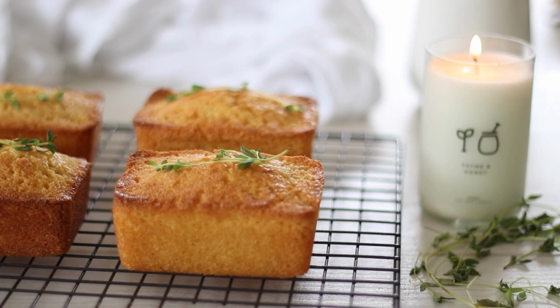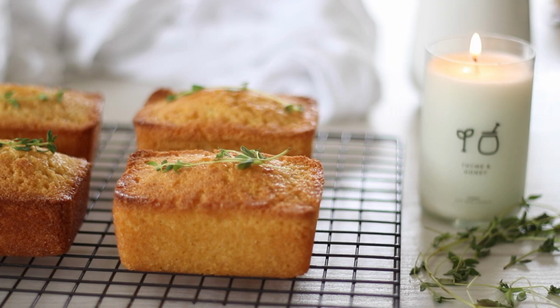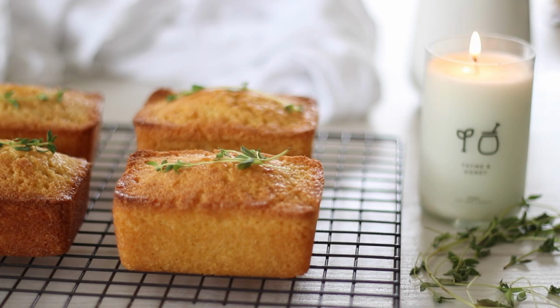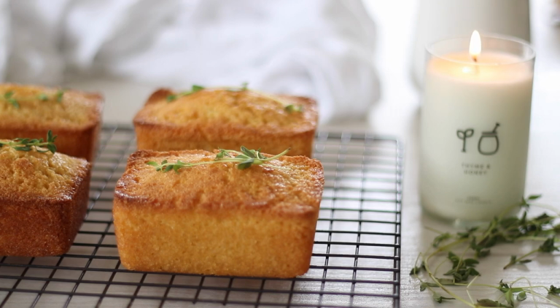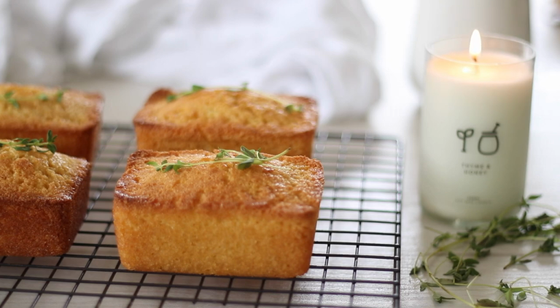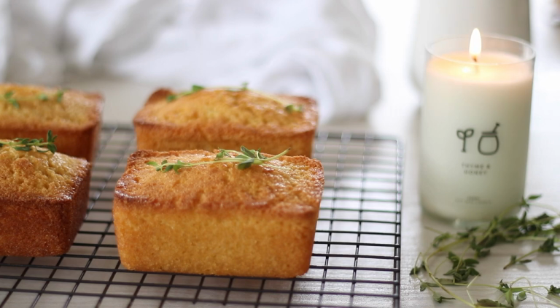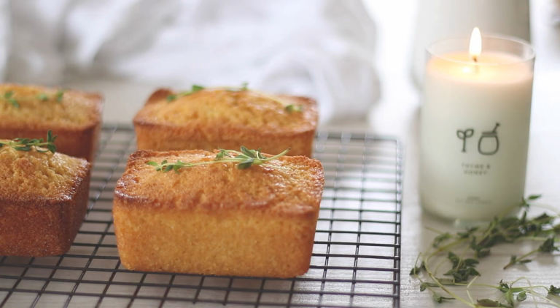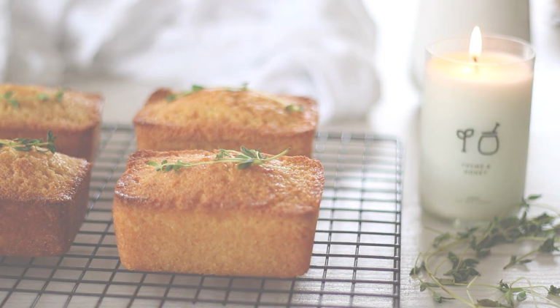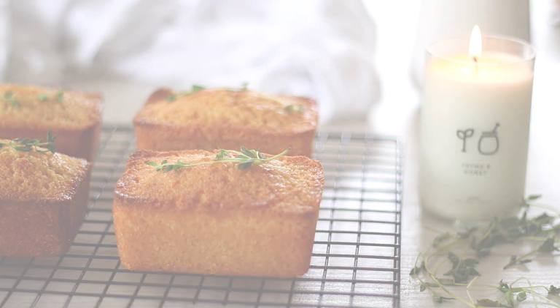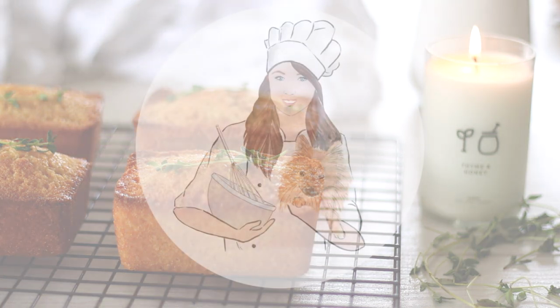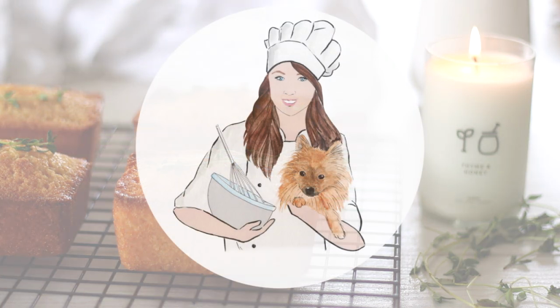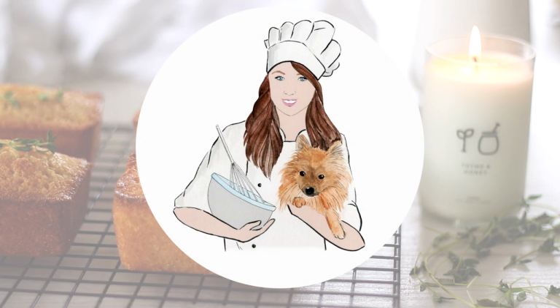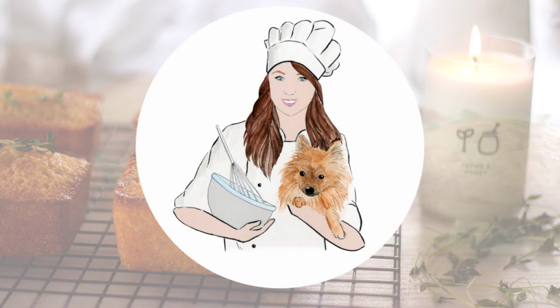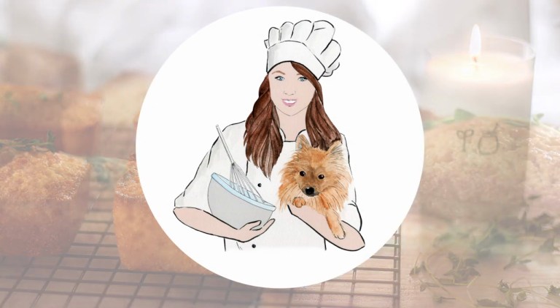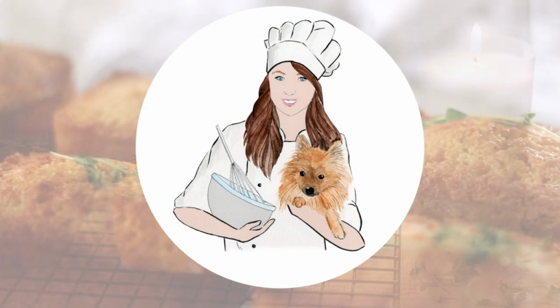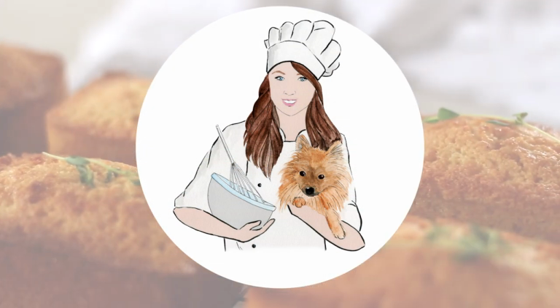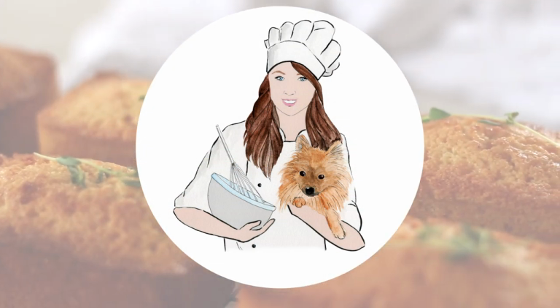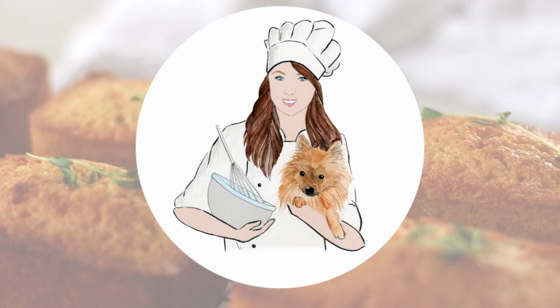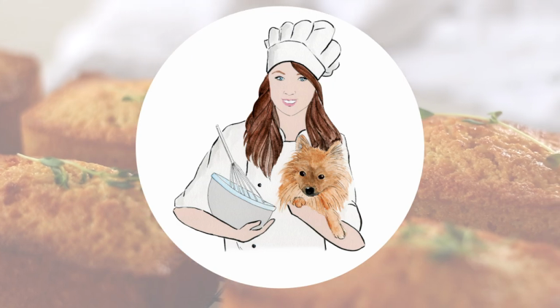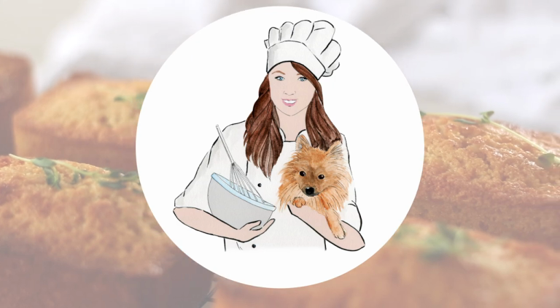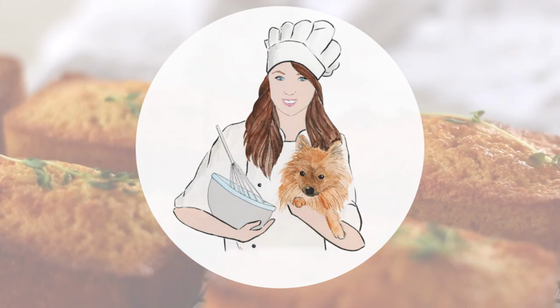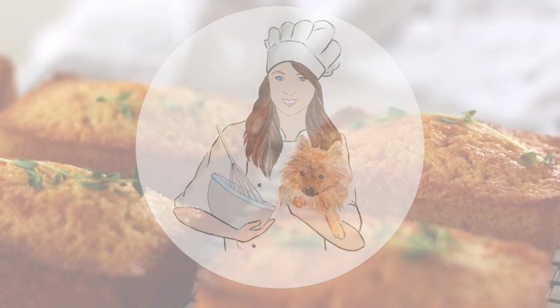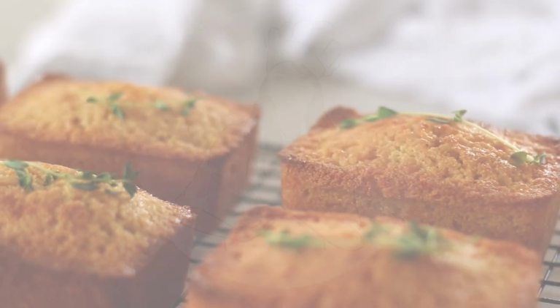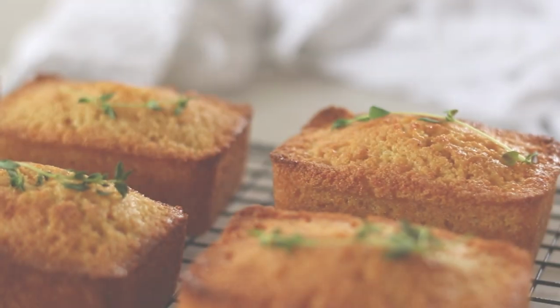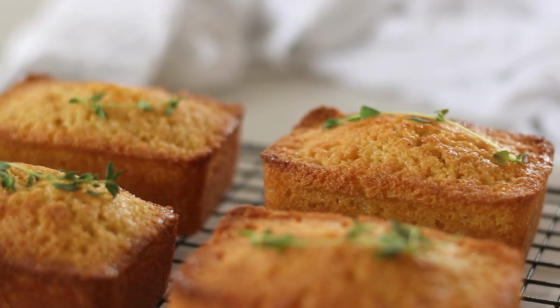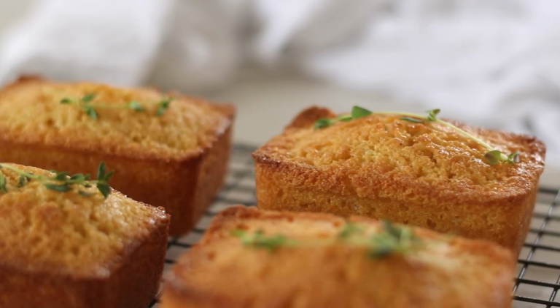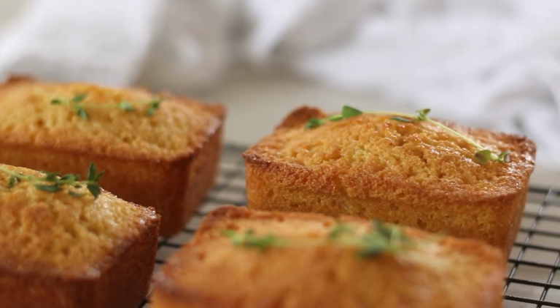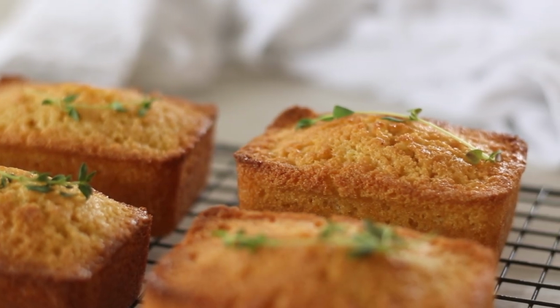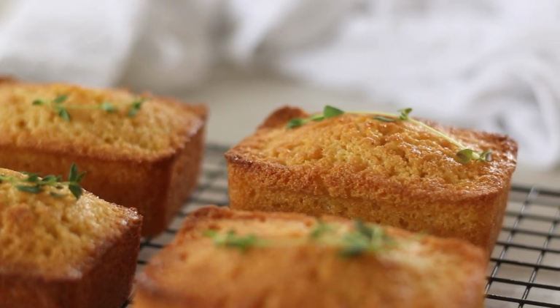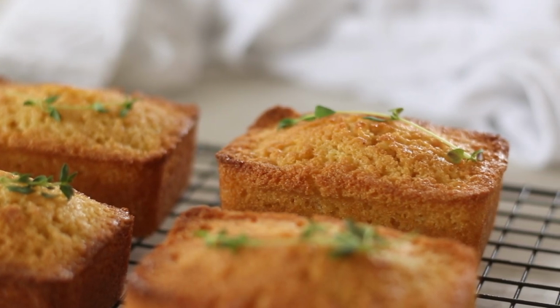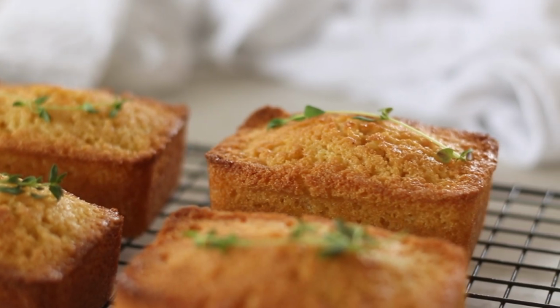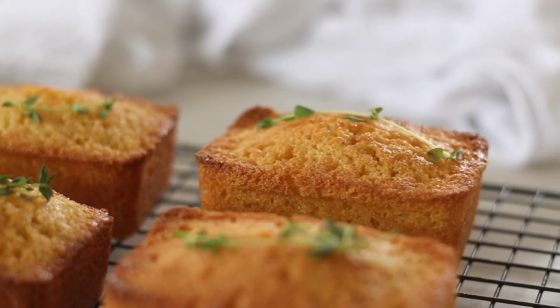Welcome to Recipes by Karina where I share with you how to make simple and delicious recipes. Make sure to subscribe for a new video each week.